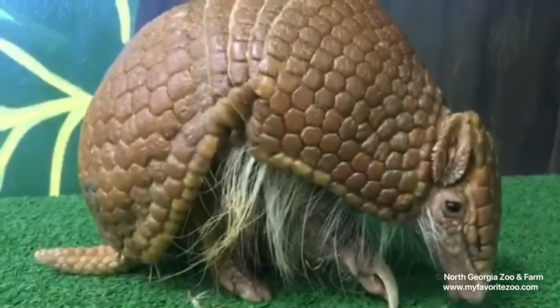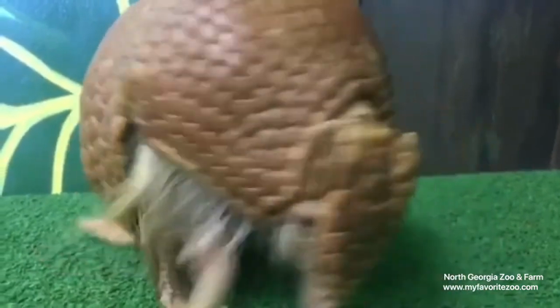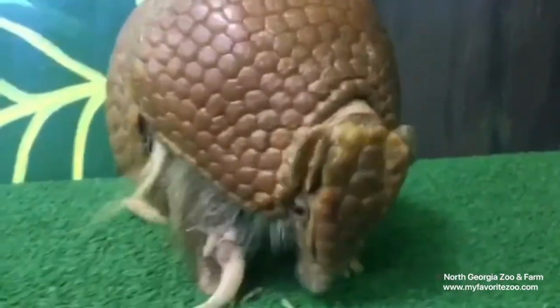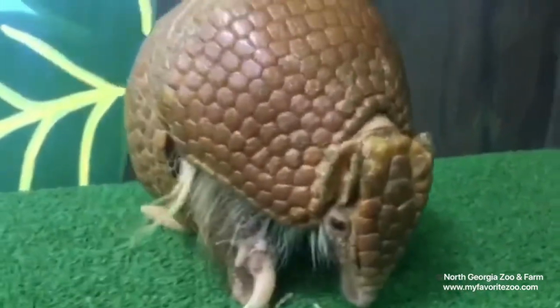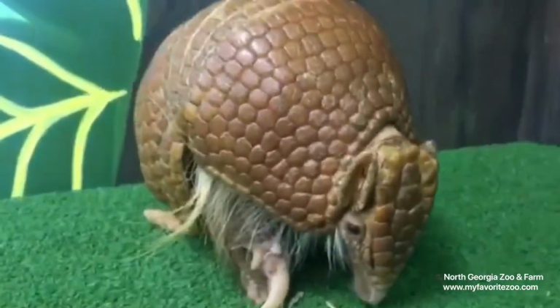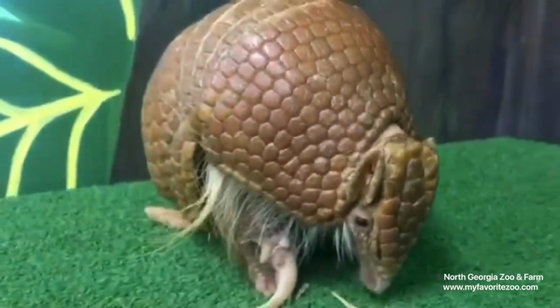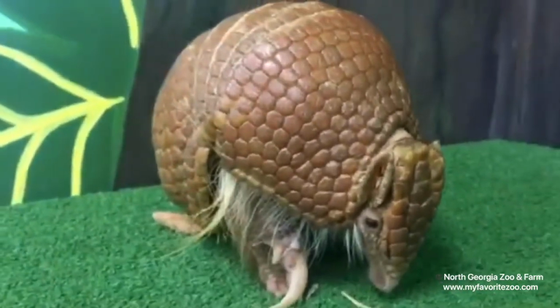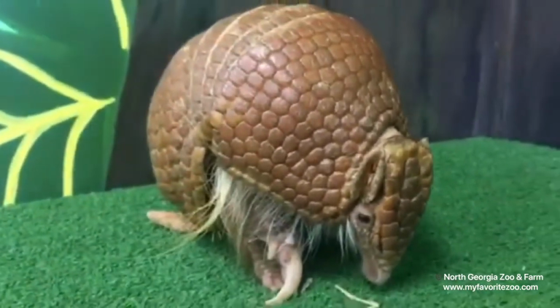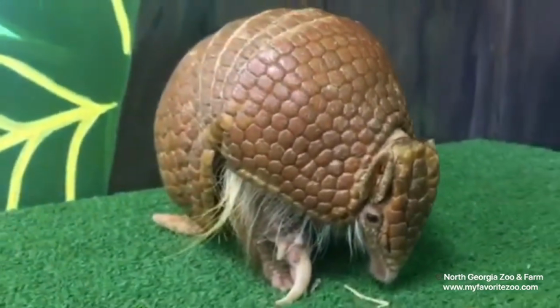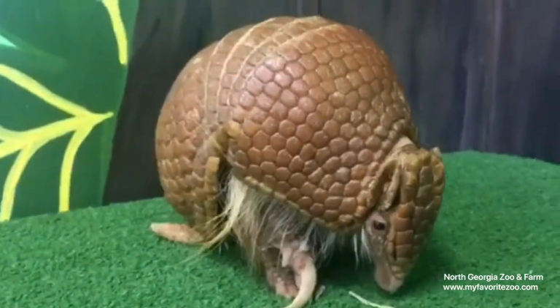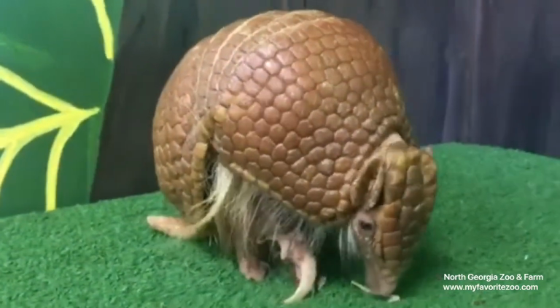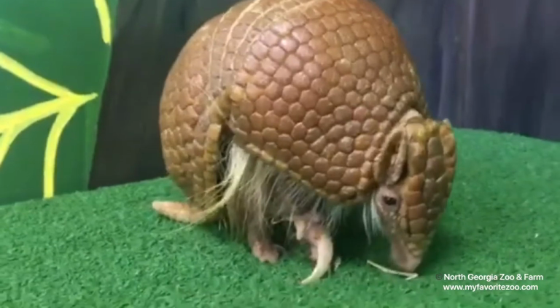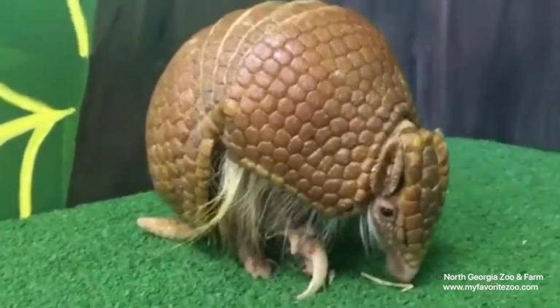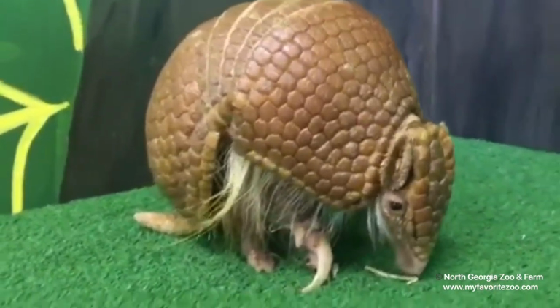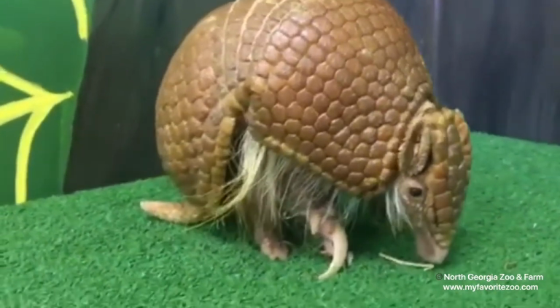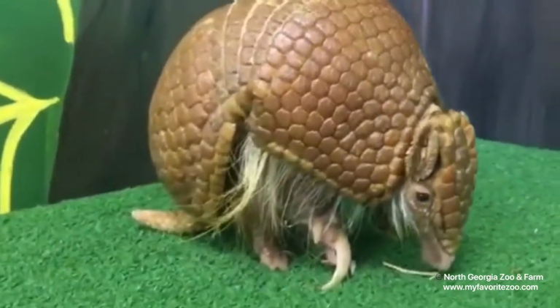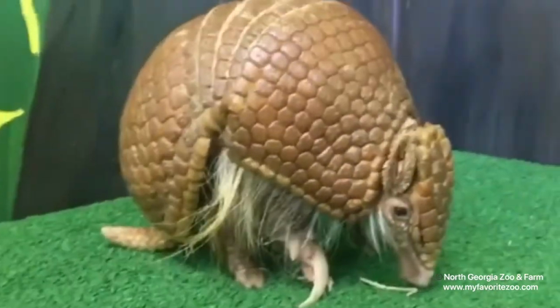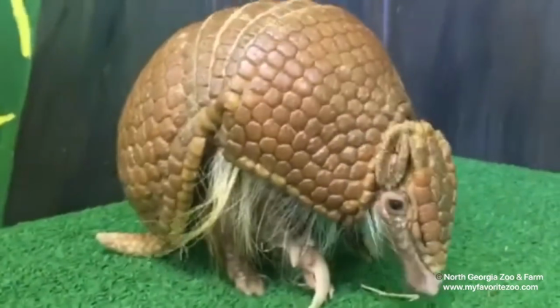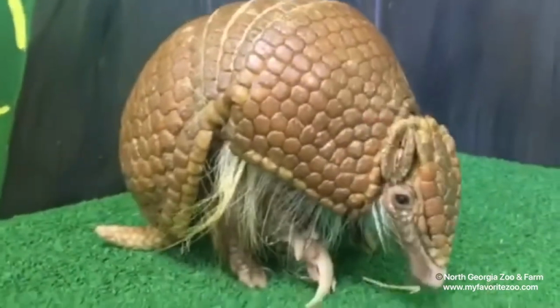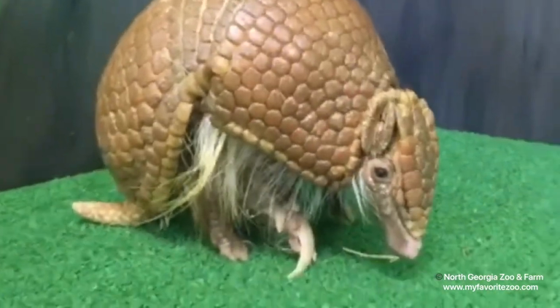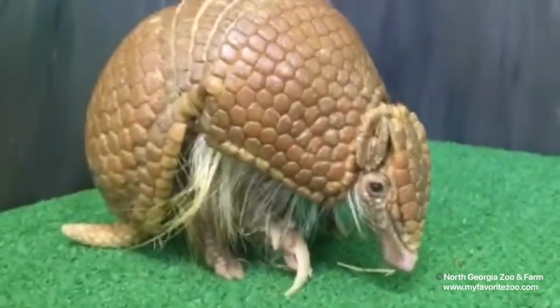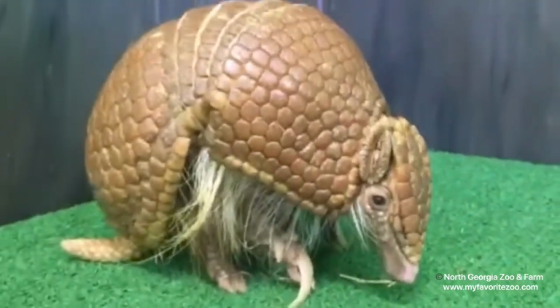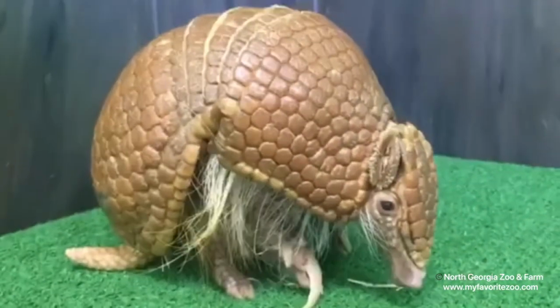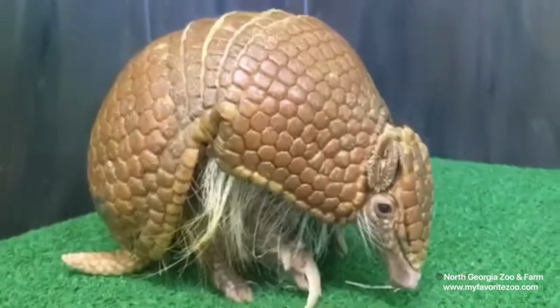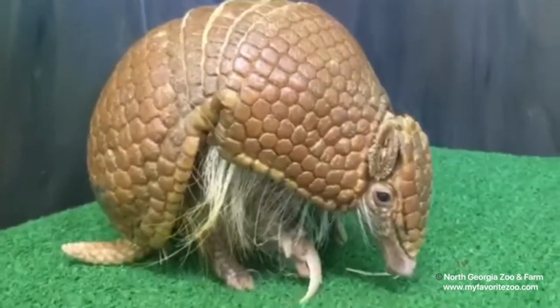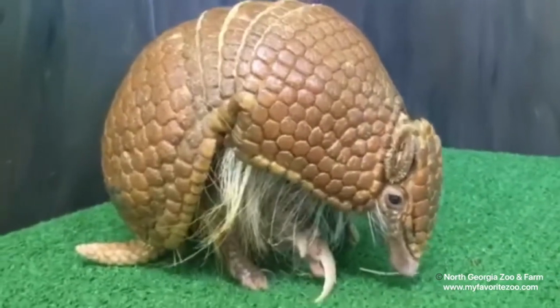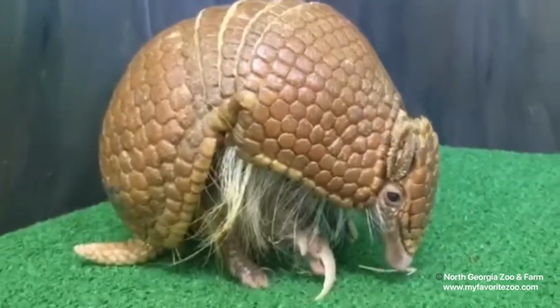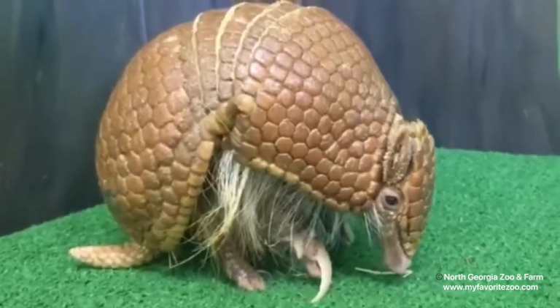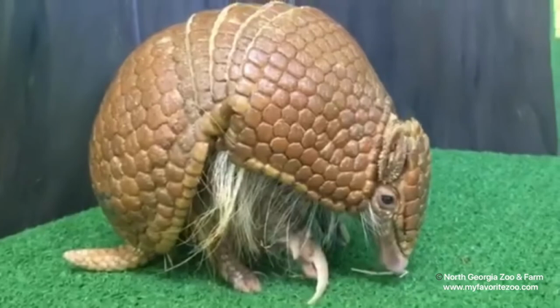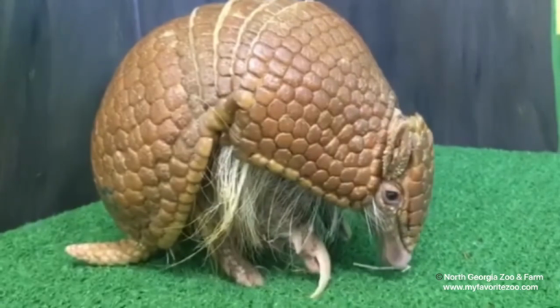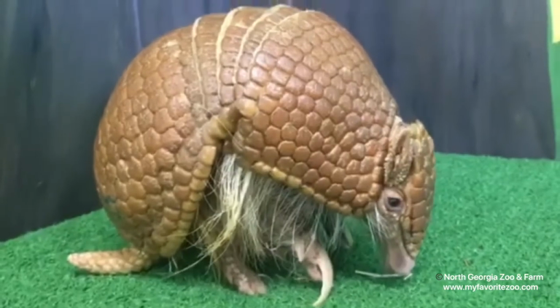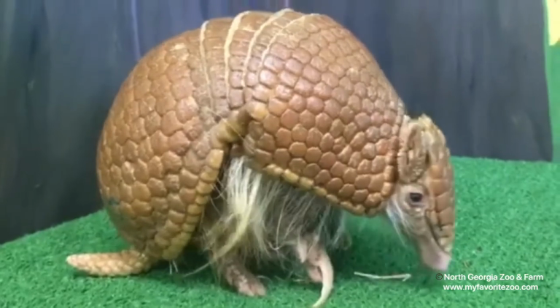I'm going to add an extra clip to this video today of Alex, a different armadillo we have that enjoys going on outreach programs and has a fun little personality.